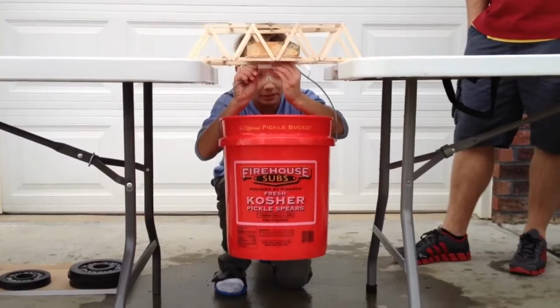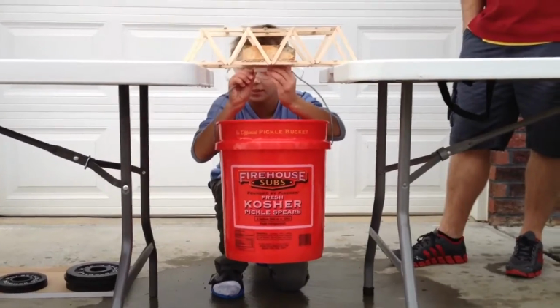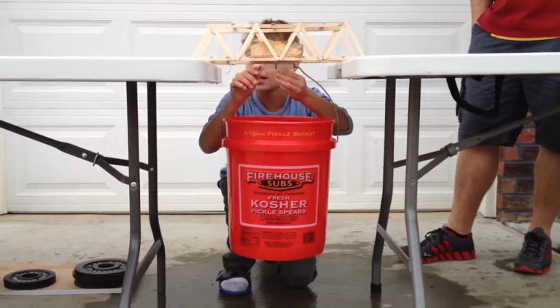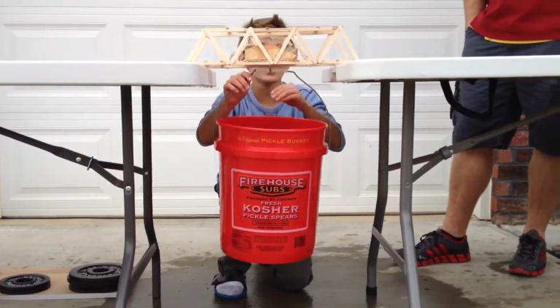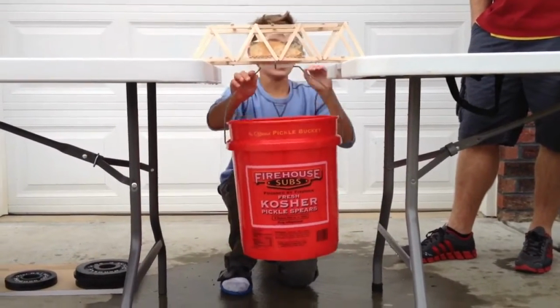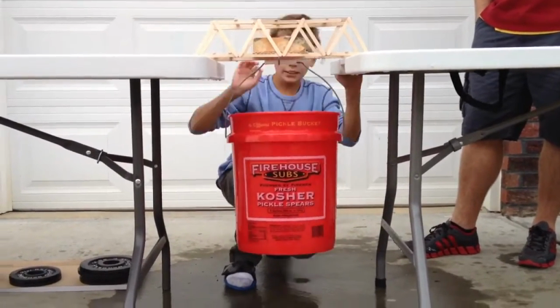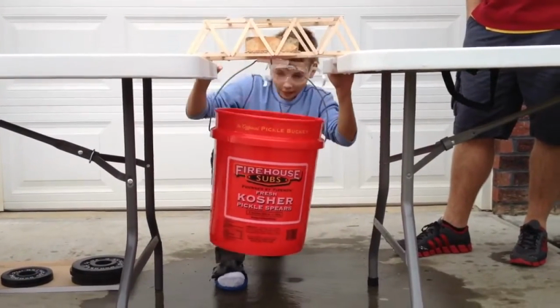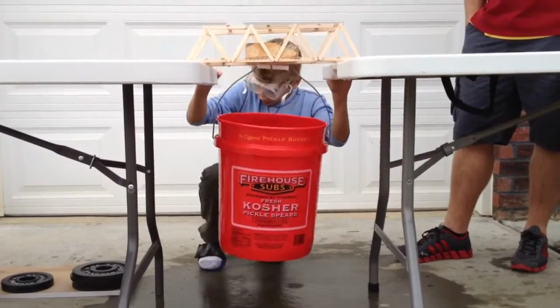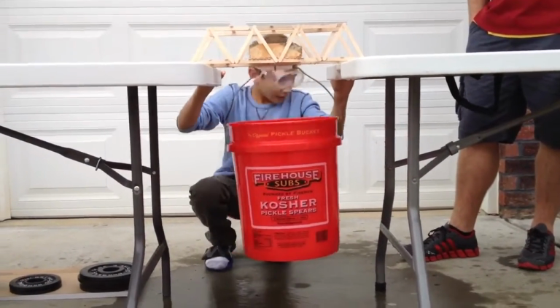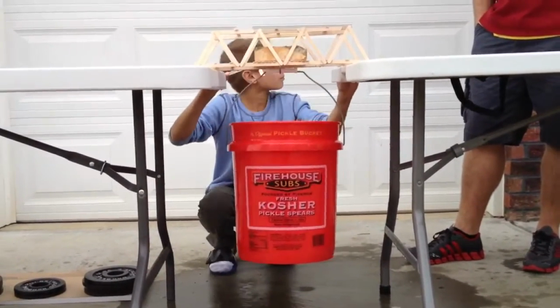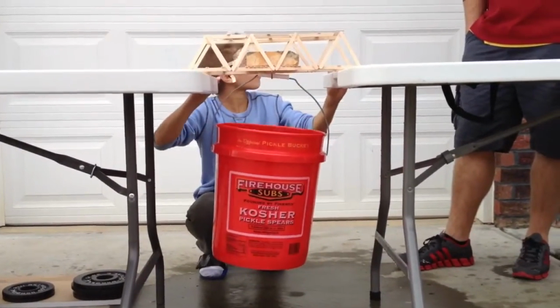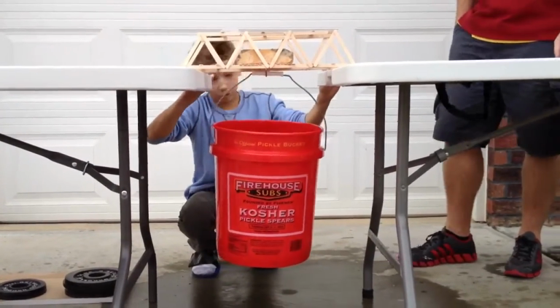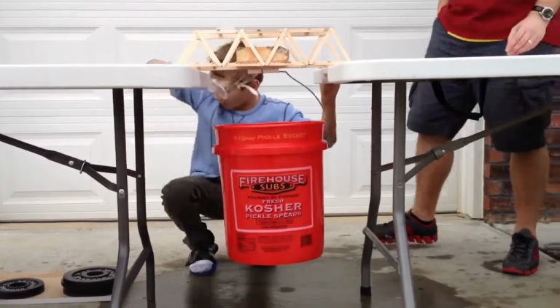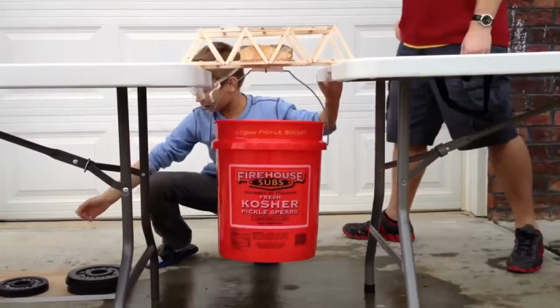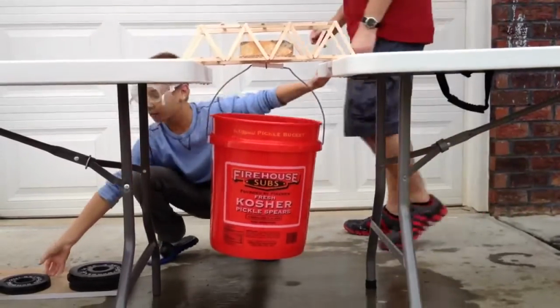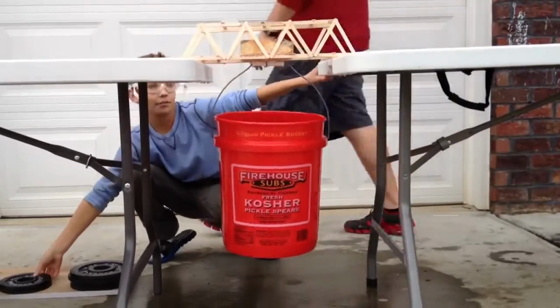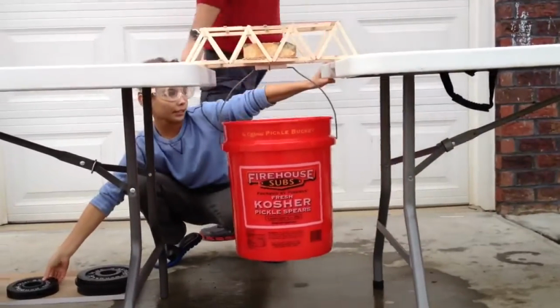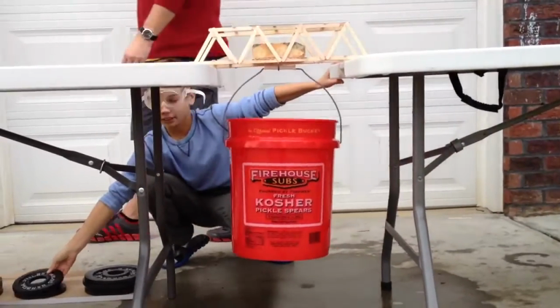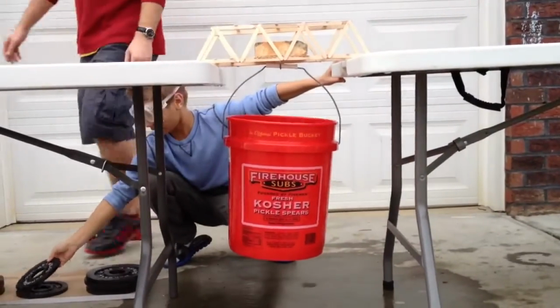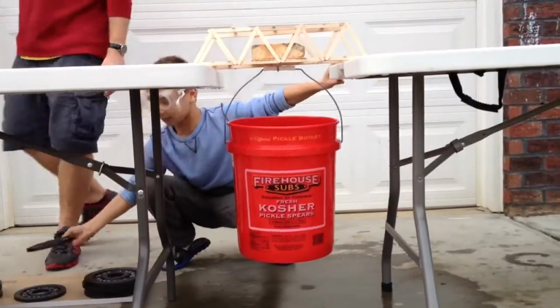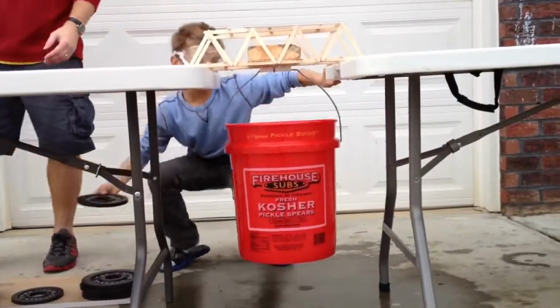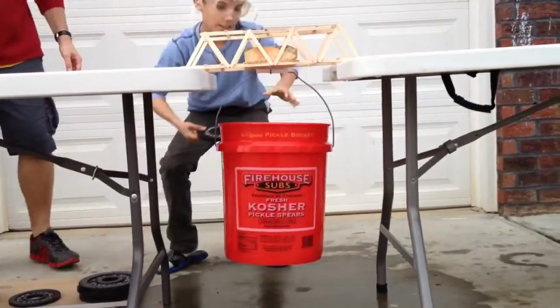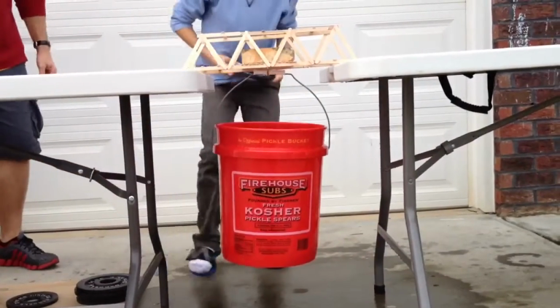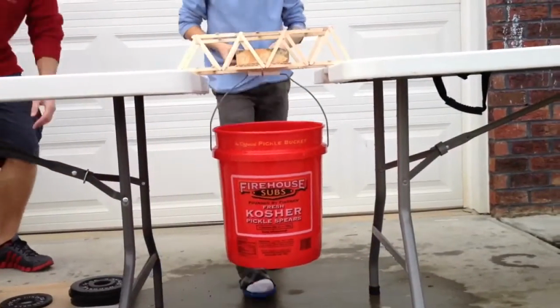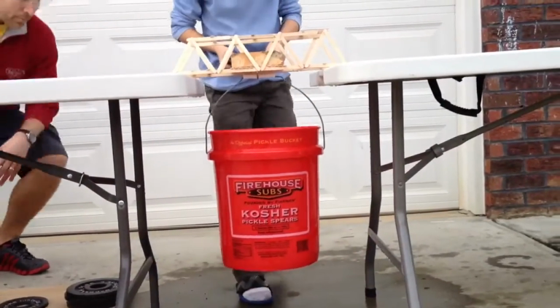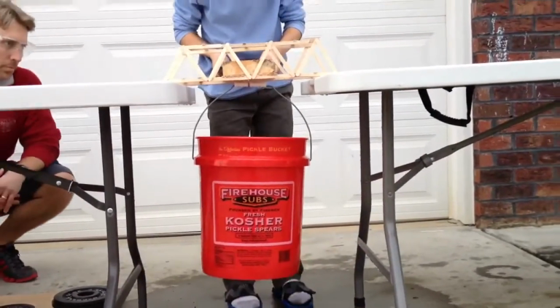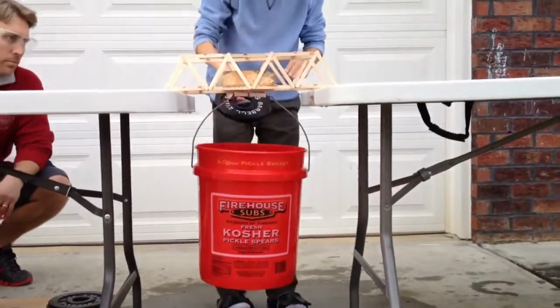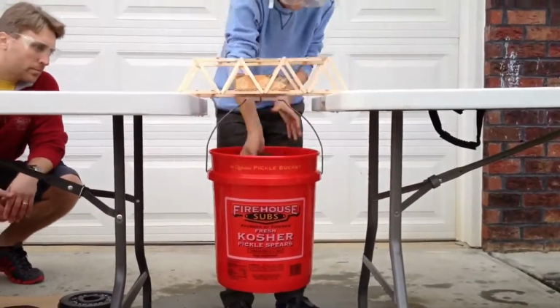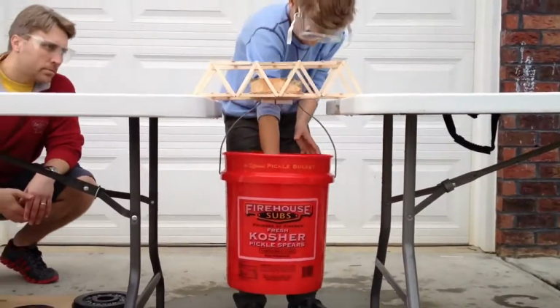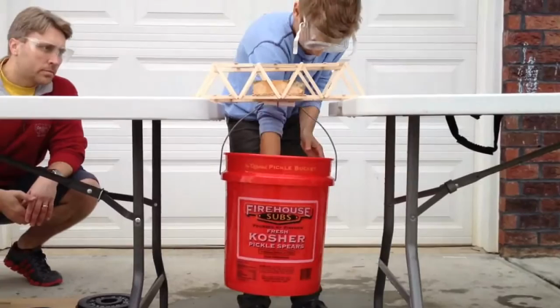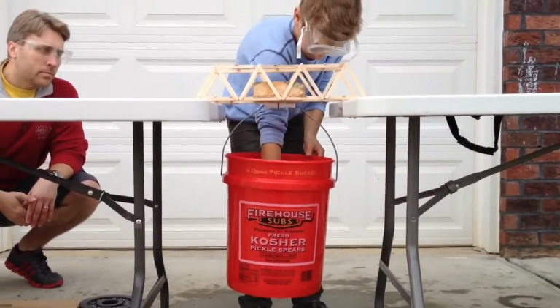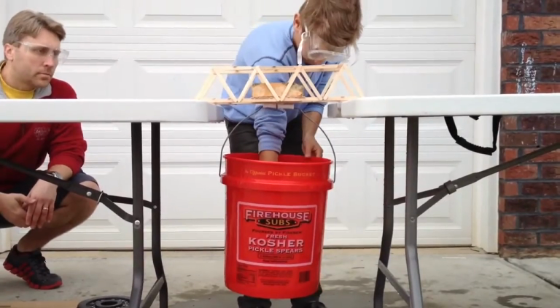It's just gonna fall right now. What if it falls right there? That'd be funnier. Put your biggest ones in there.